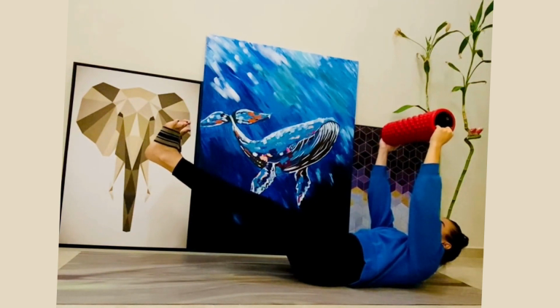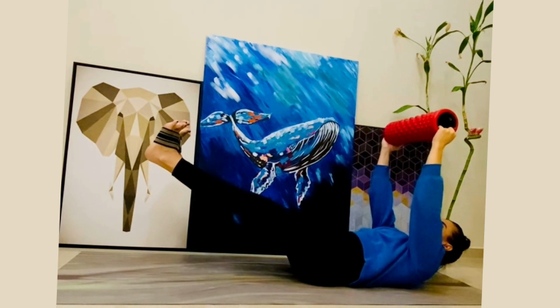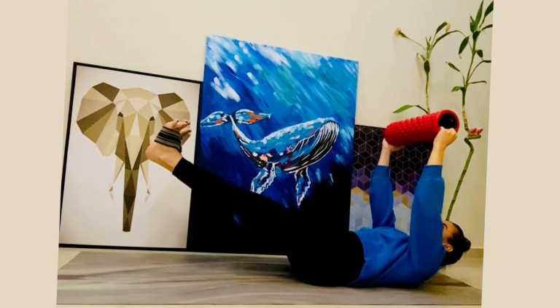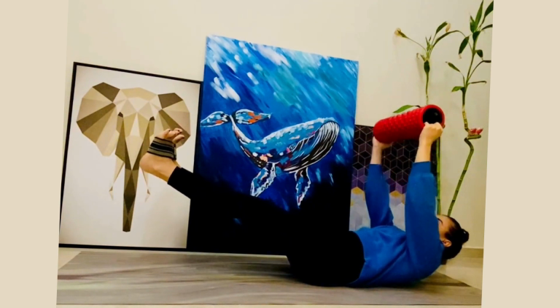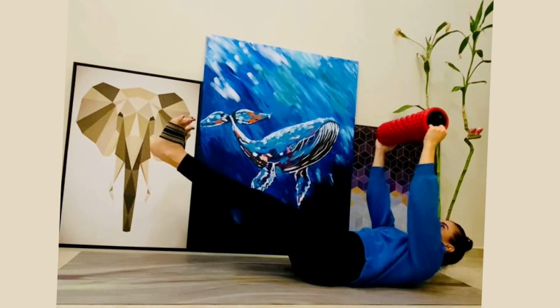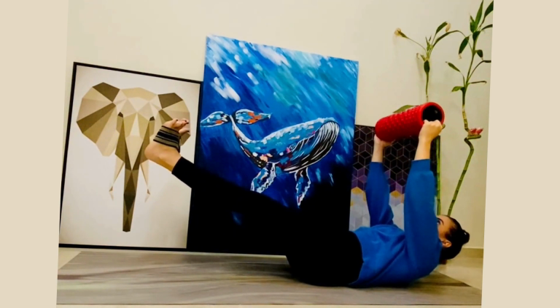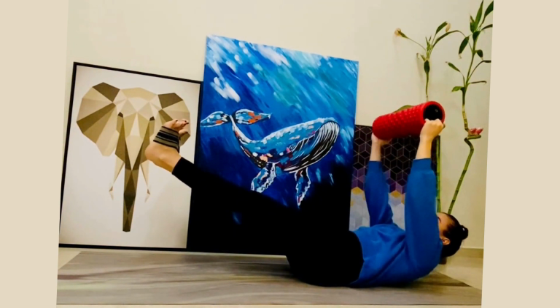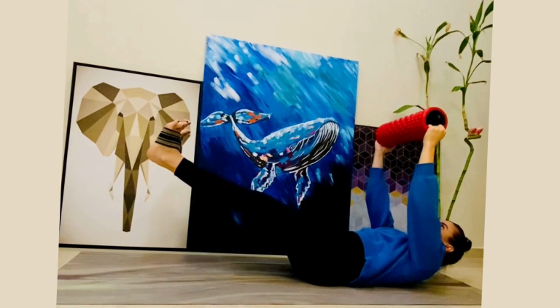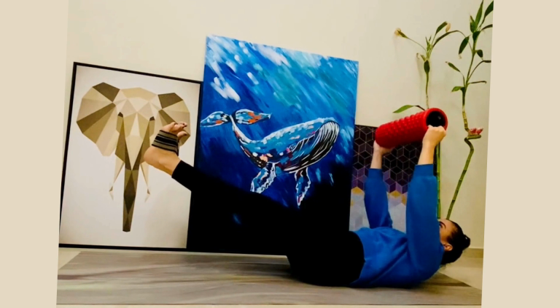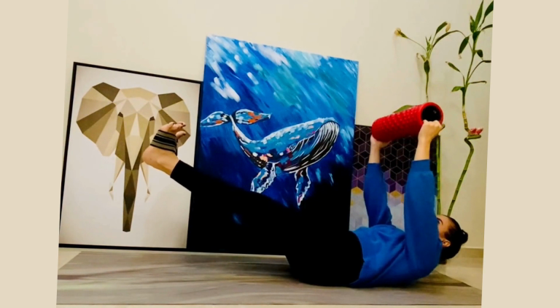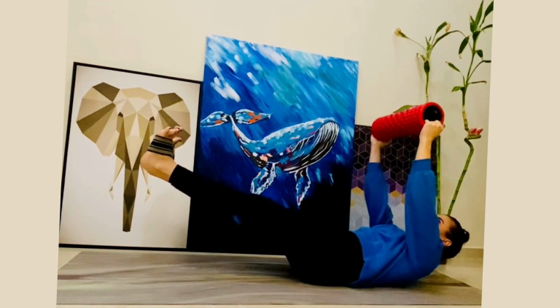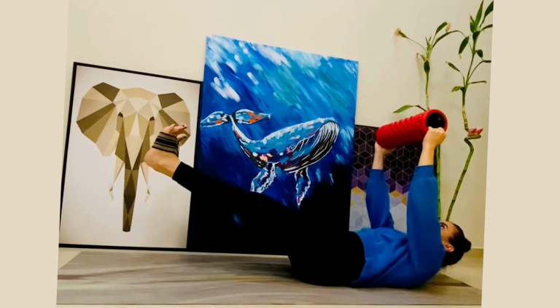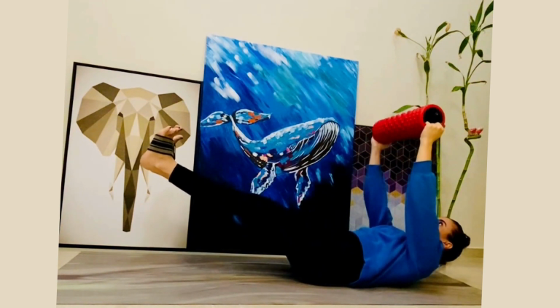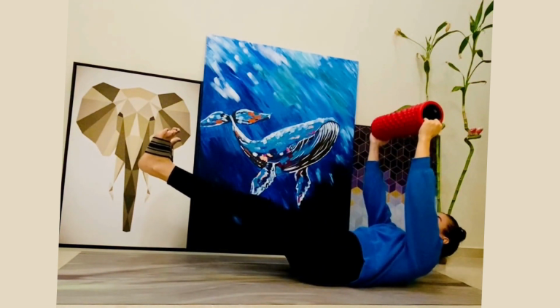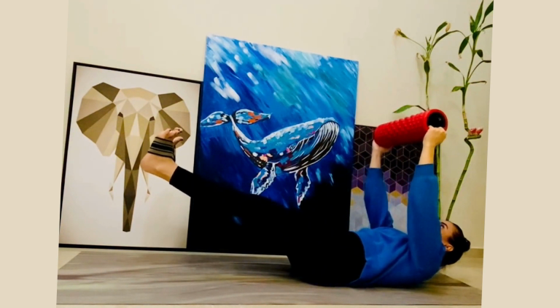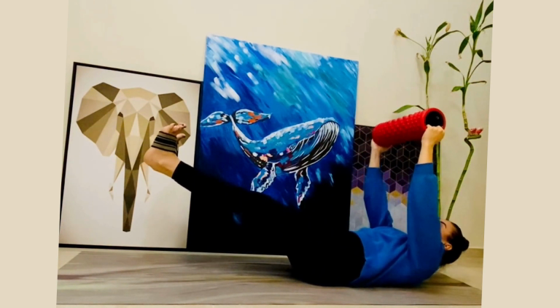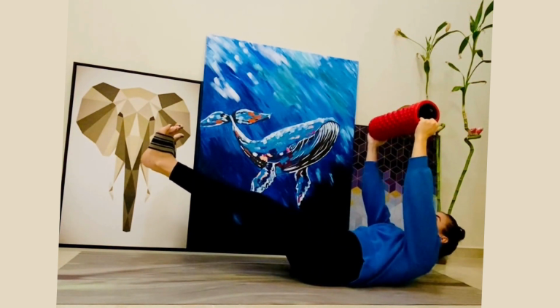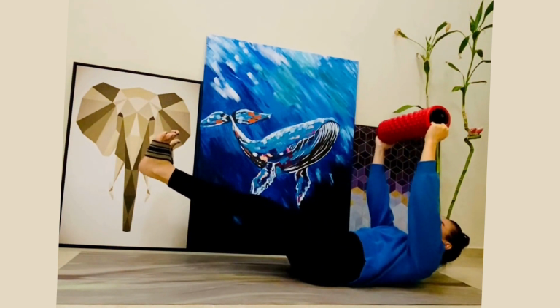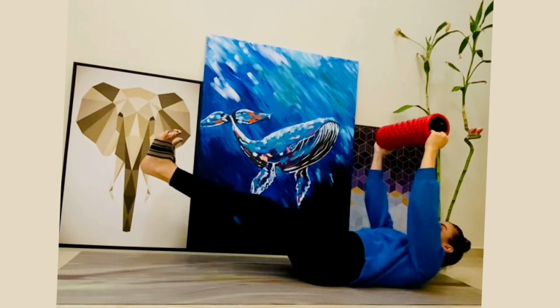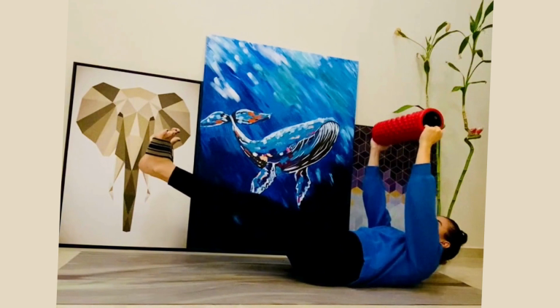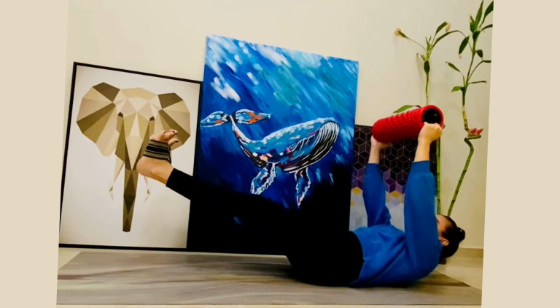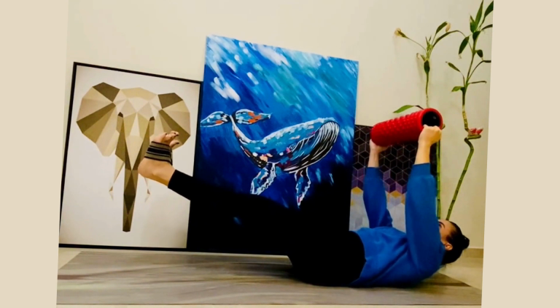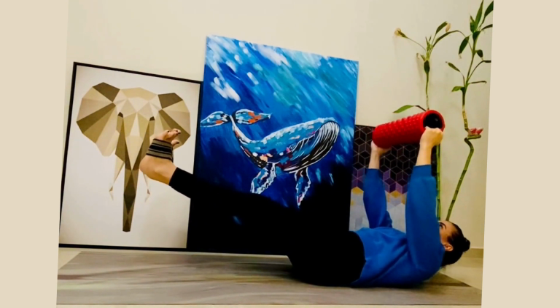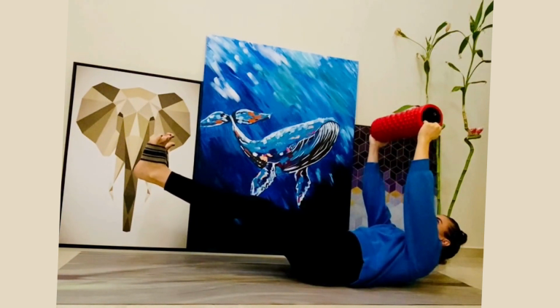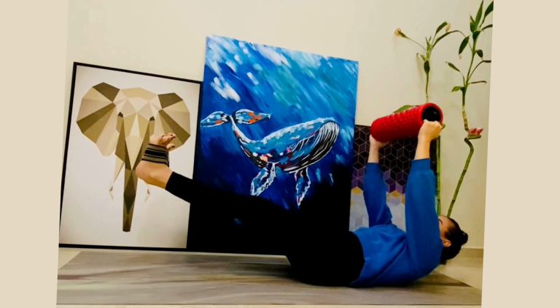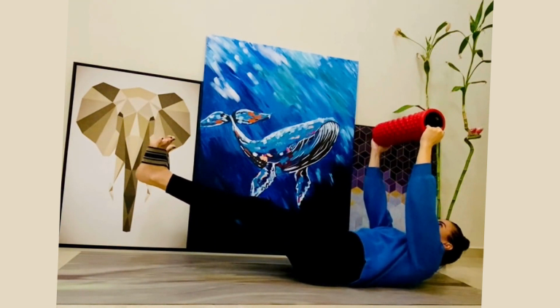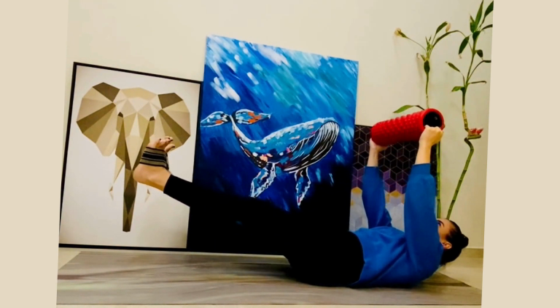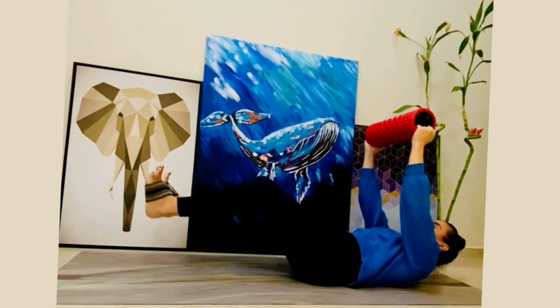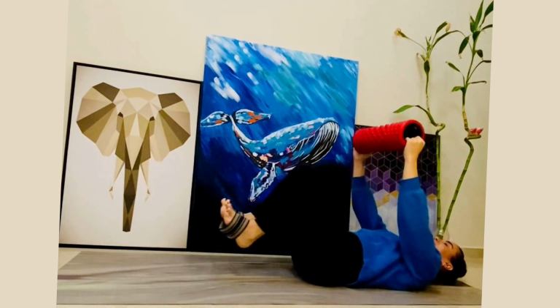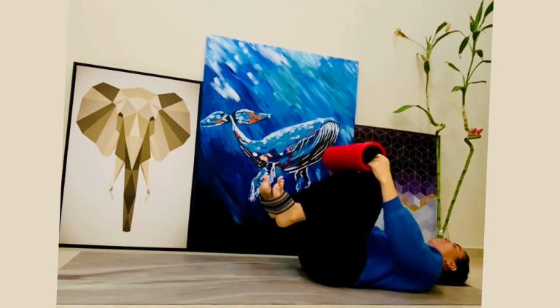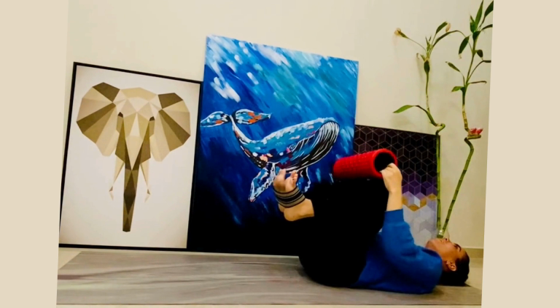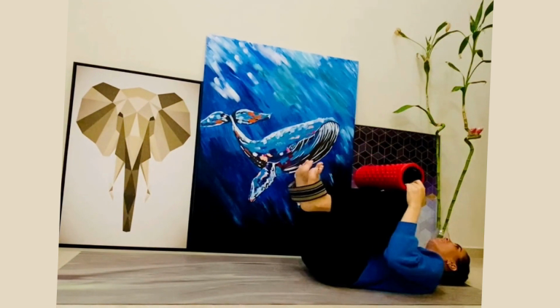Extend the legs, hold the crunch, breathe in, breathe out, and let's finish with some pulses. Only 10 seconds — you've got this. Let it burn and enjoy the pleasure of the pain. Great job! We did it!